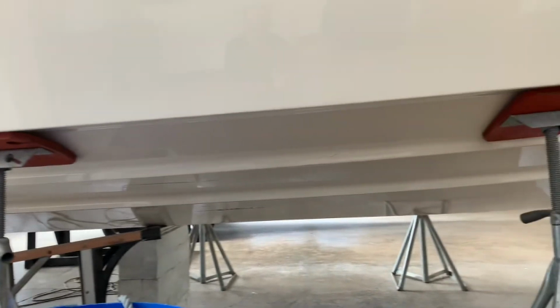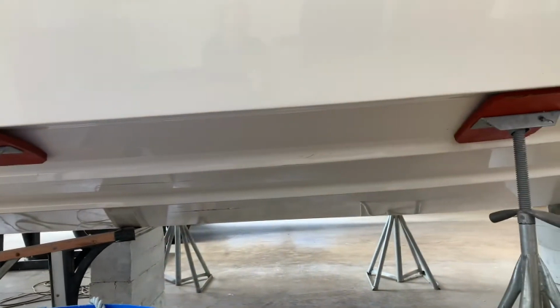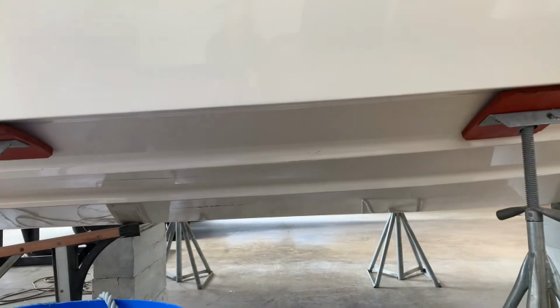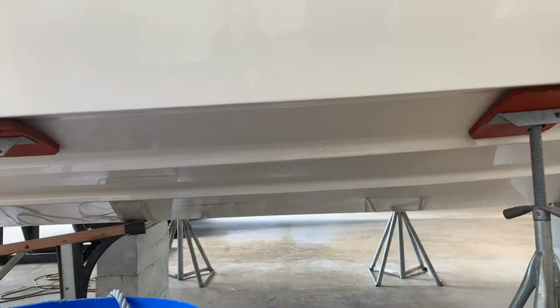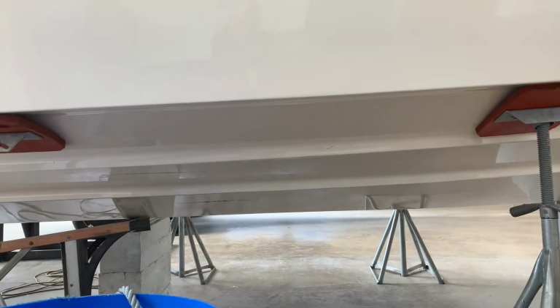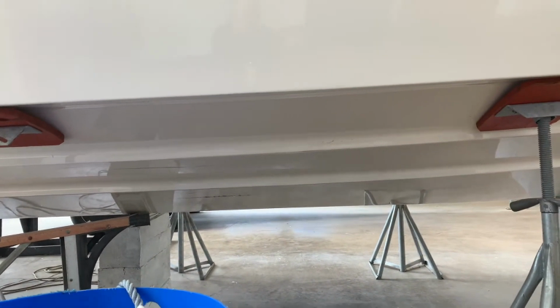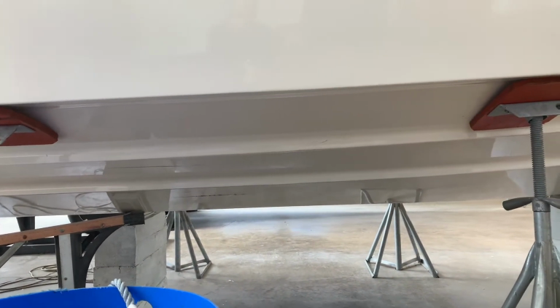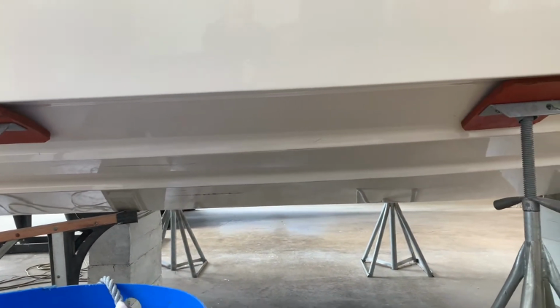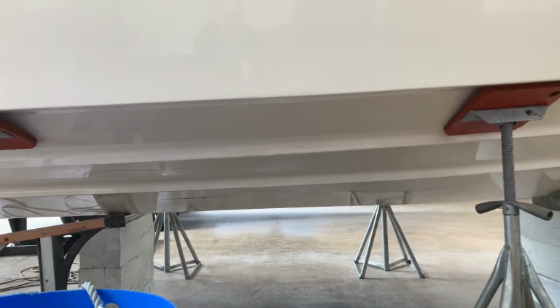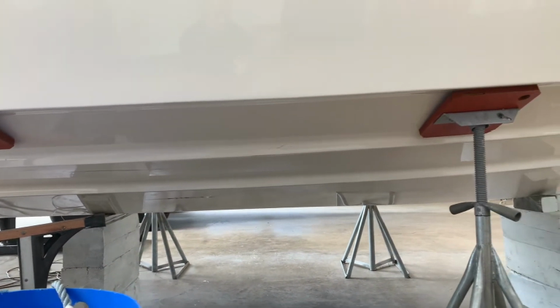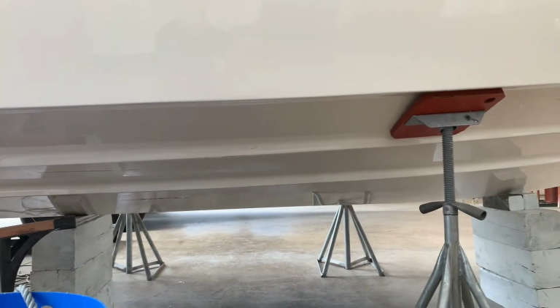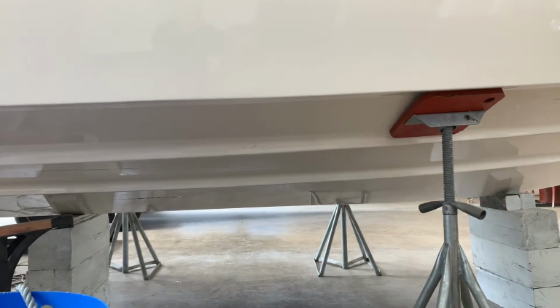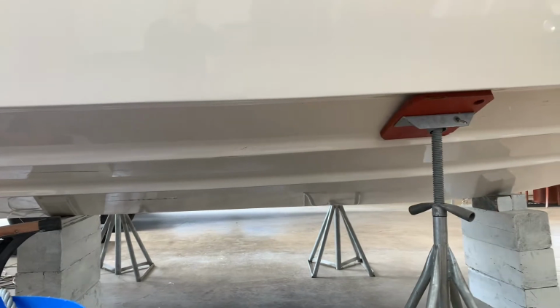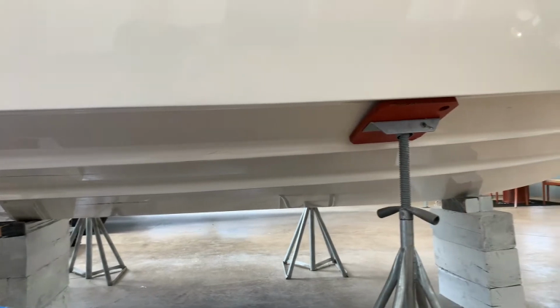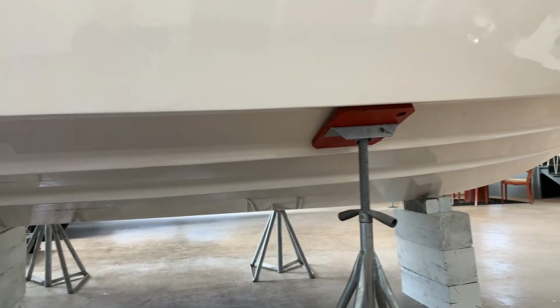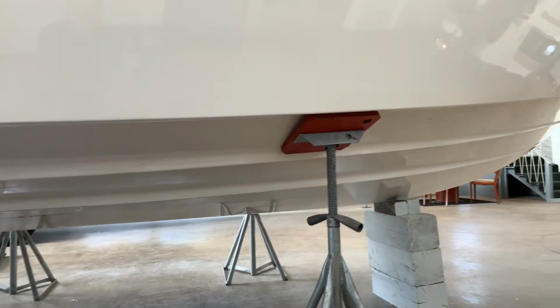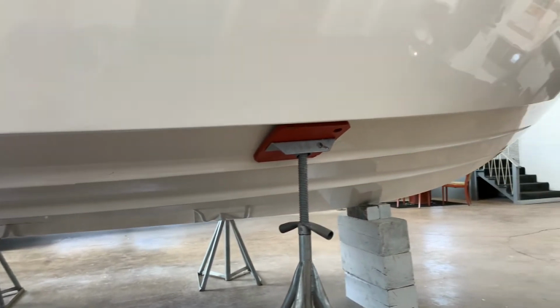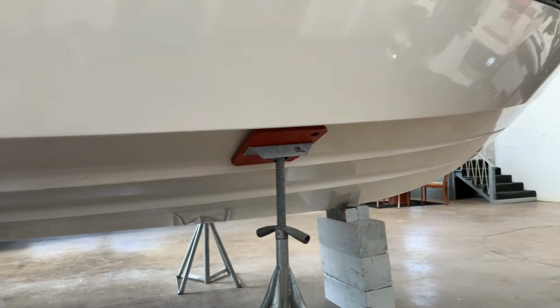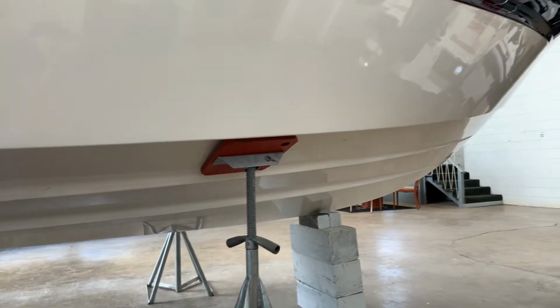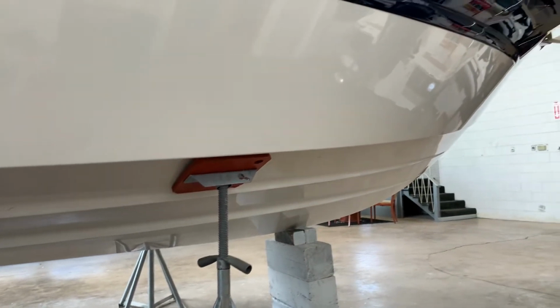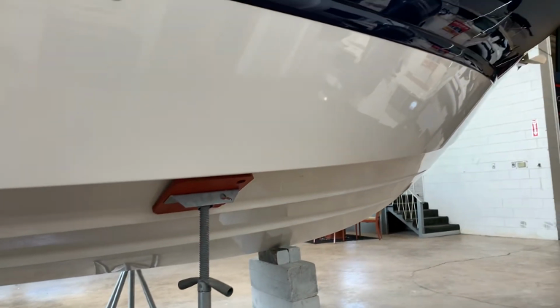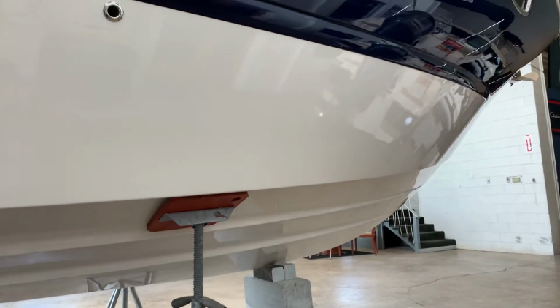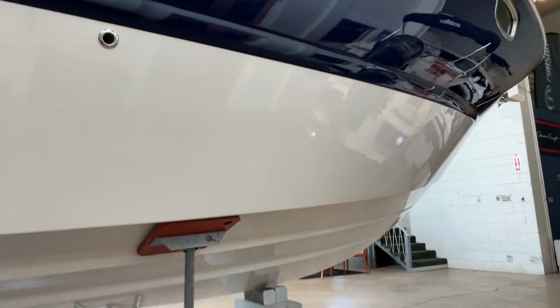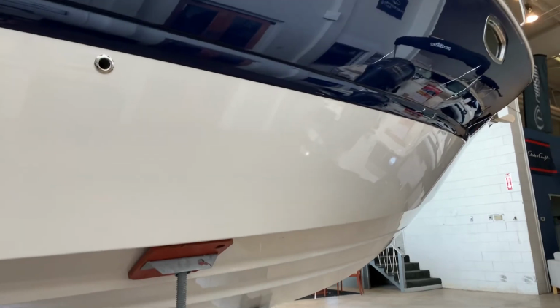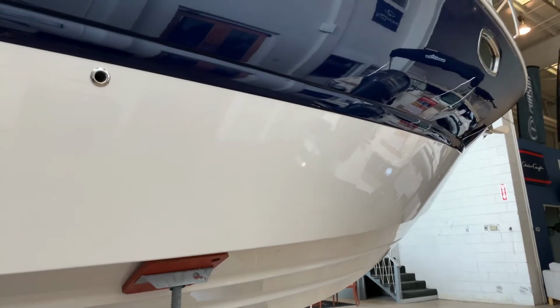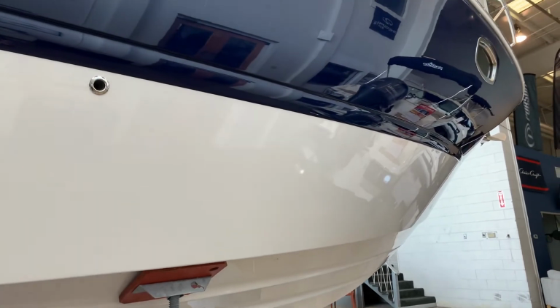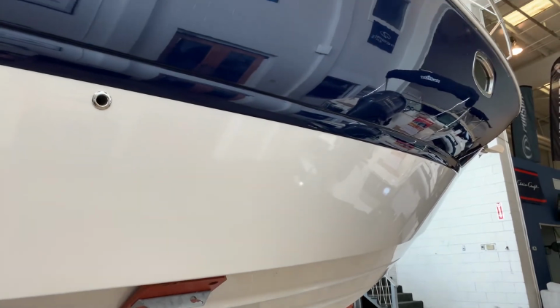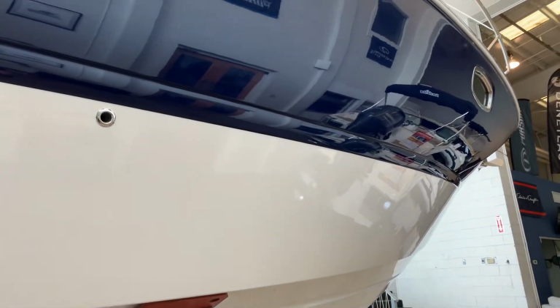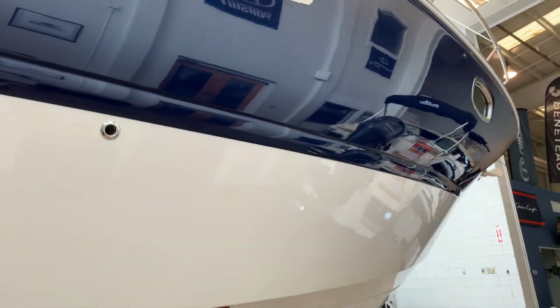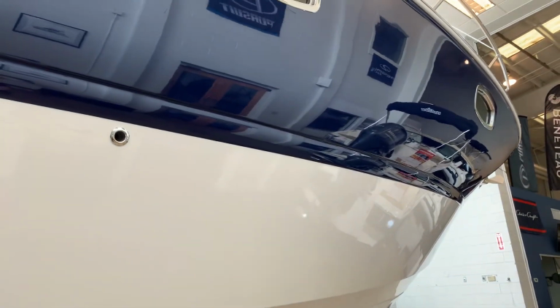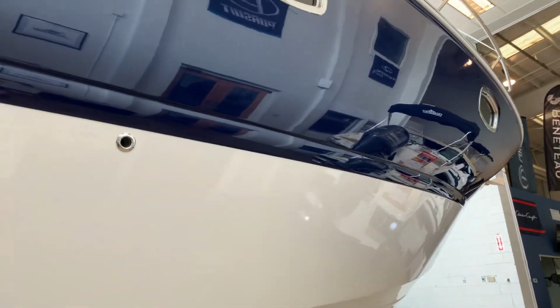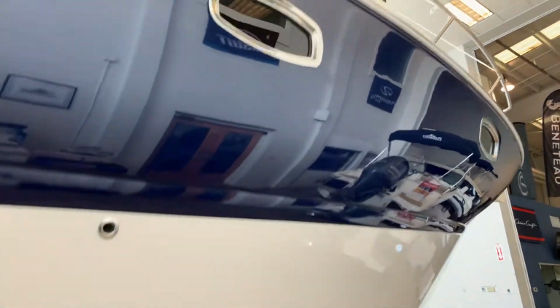There are some rubber black marks just from the forks from lifting it in and out of dry stack — nothing that won't wipe off easily. The hull sides are absolutely gorgeous.